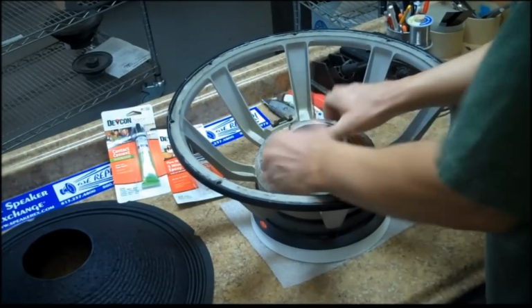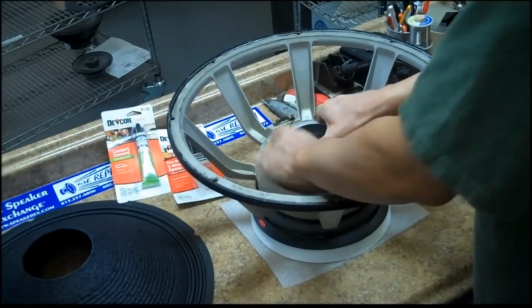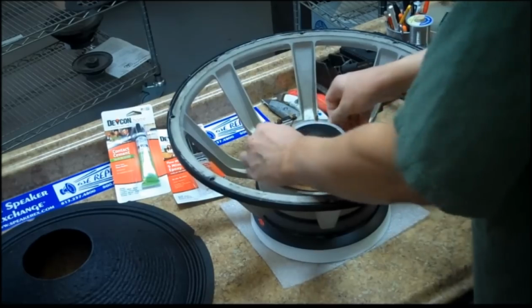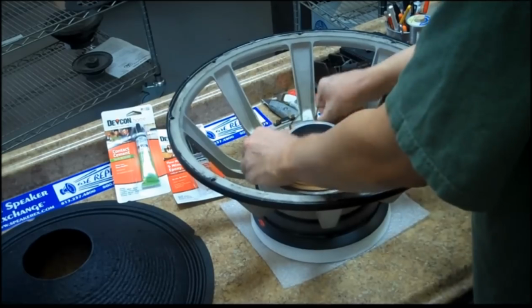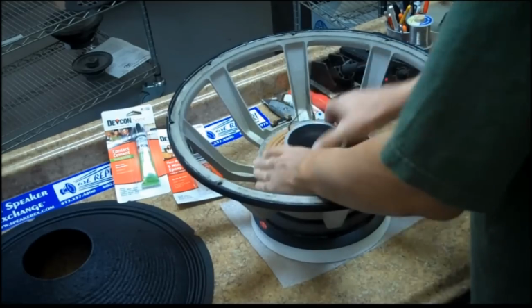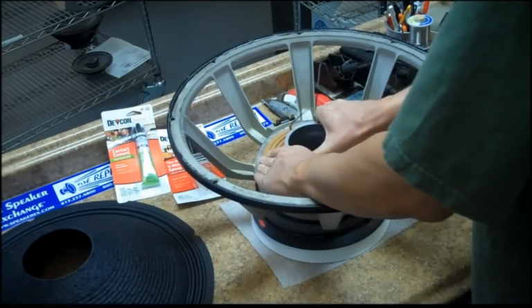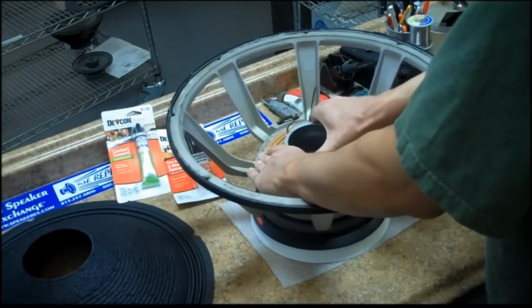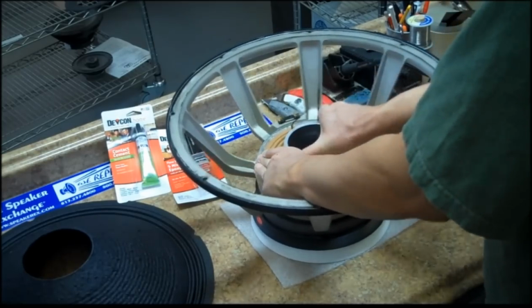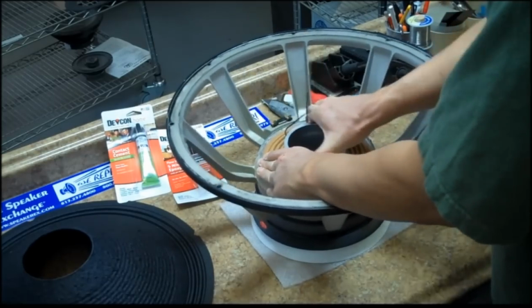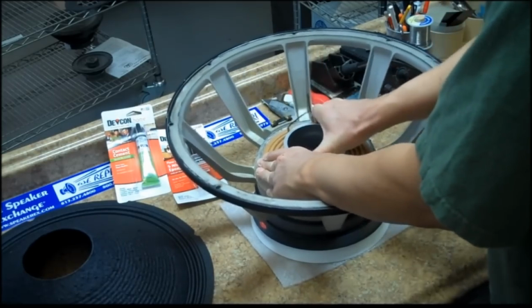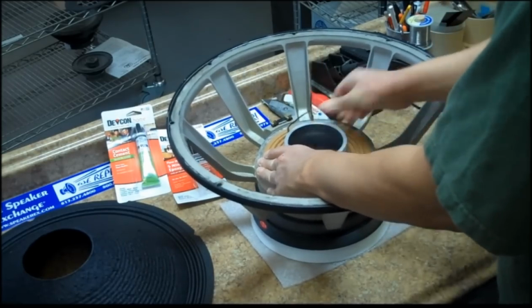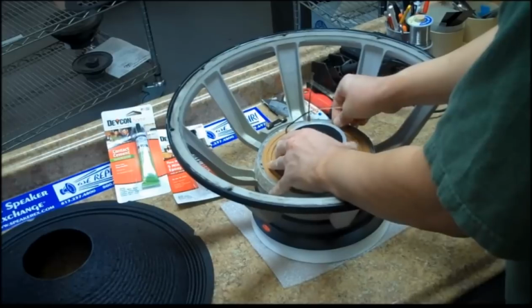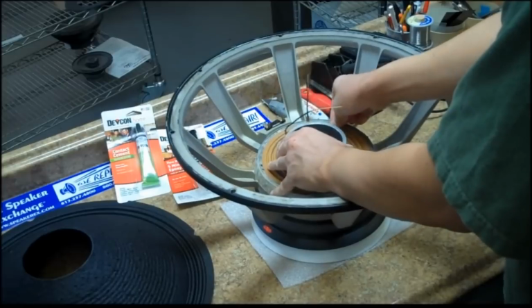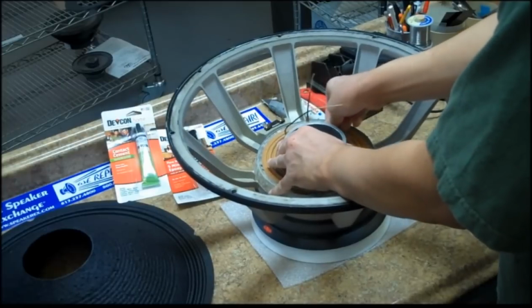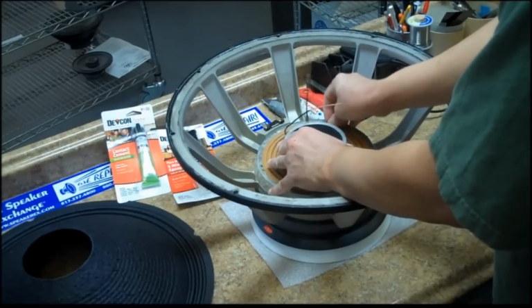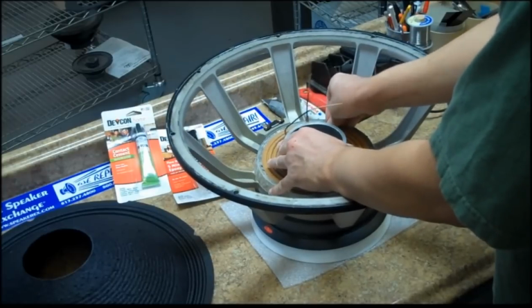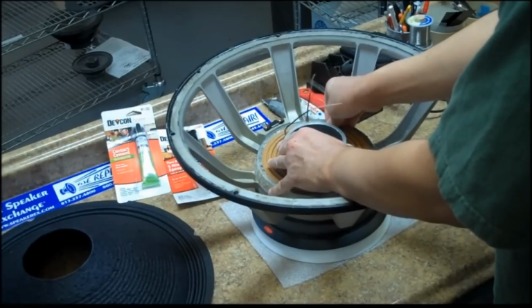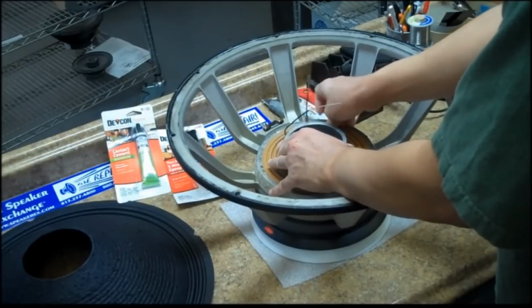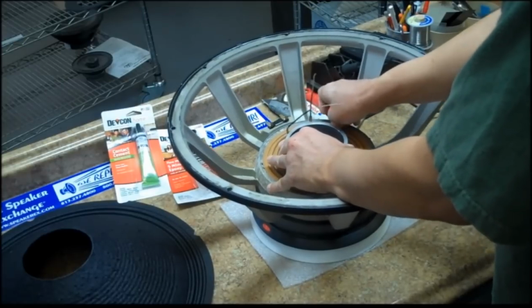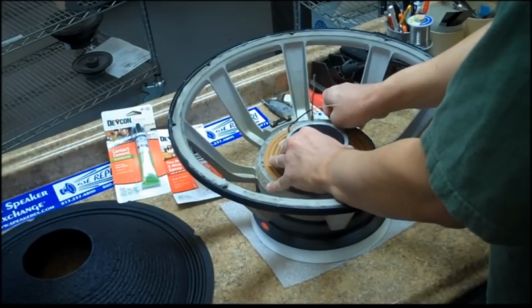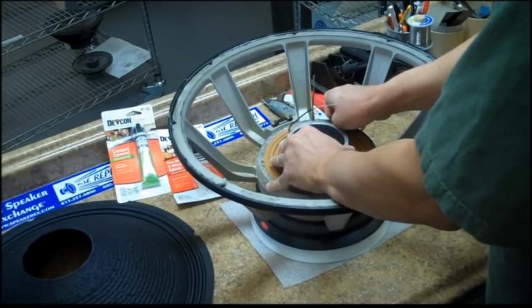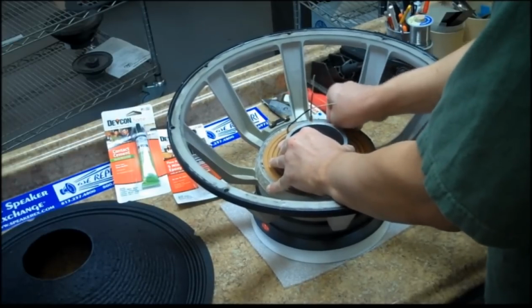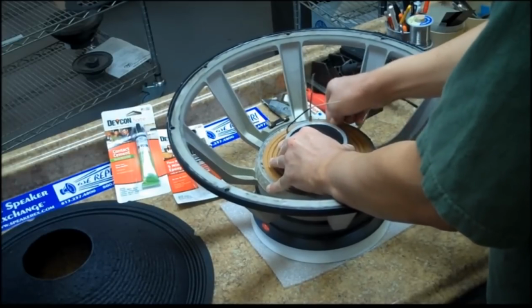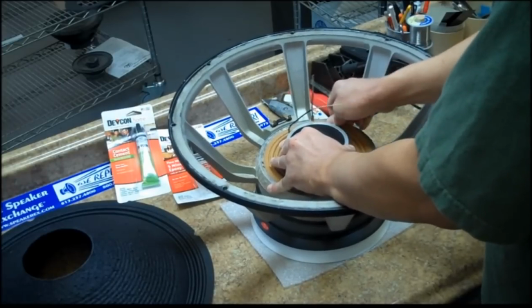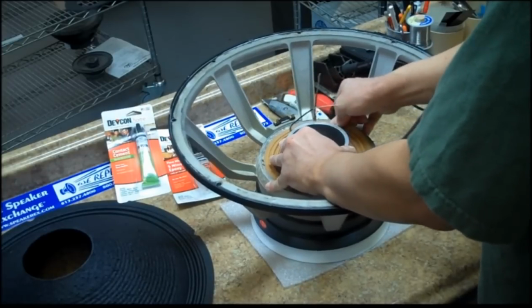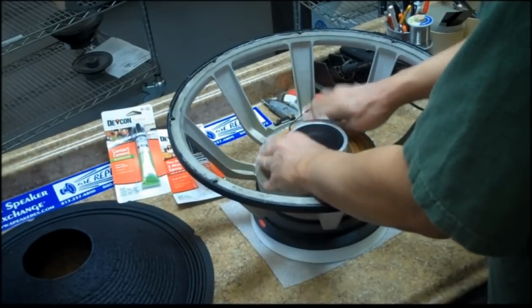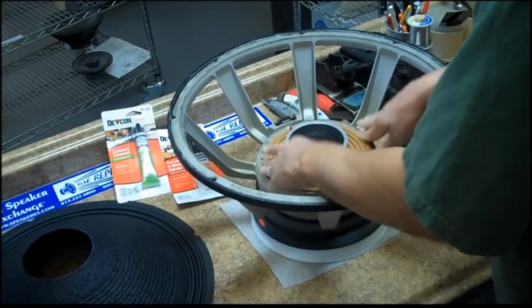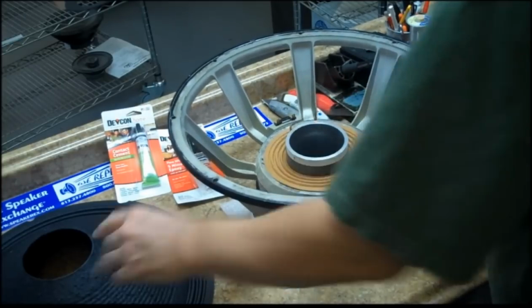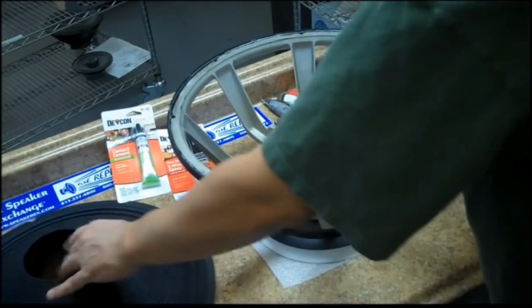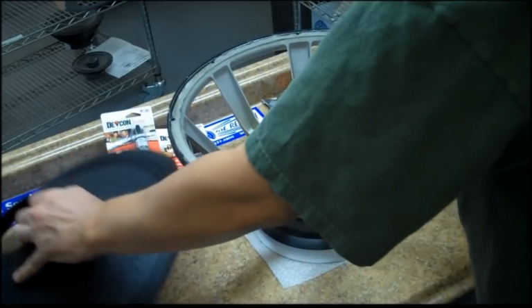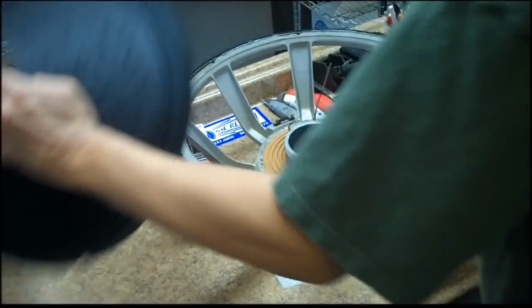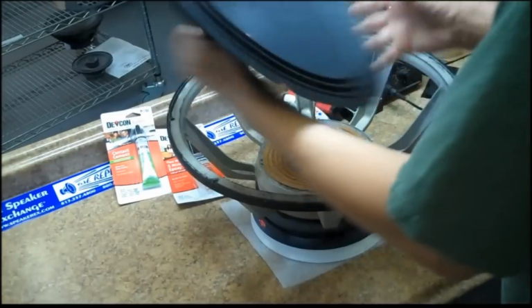Slightly turn the spider to ensure that it remains even and flat. You don't want it depressed or raised on one side. Dry fit the cone.